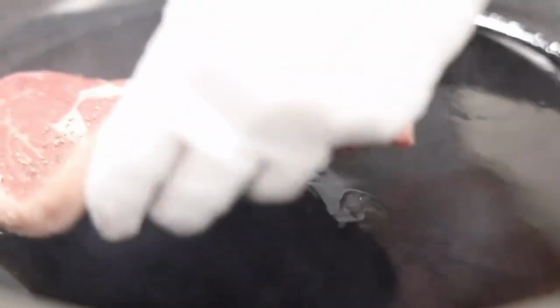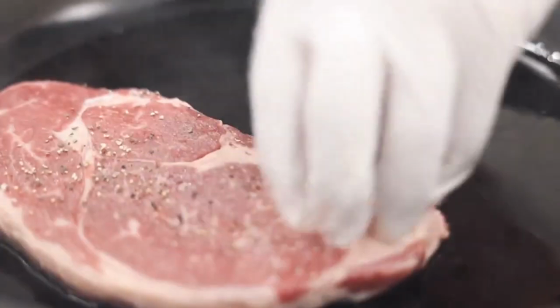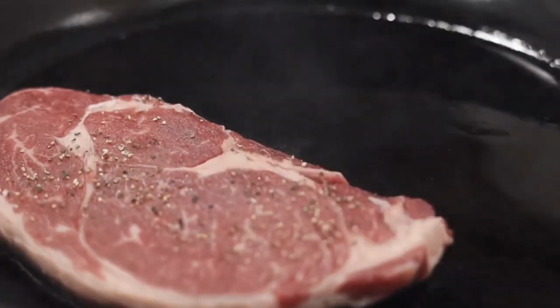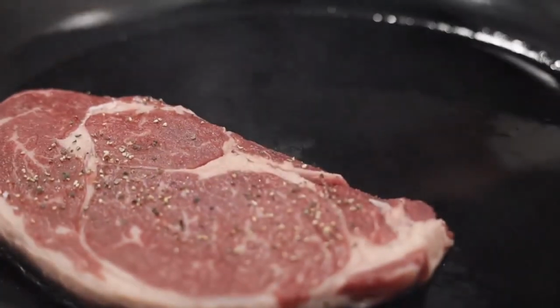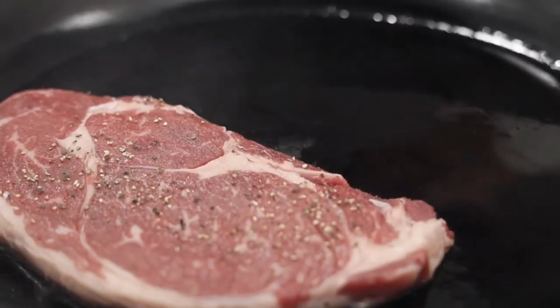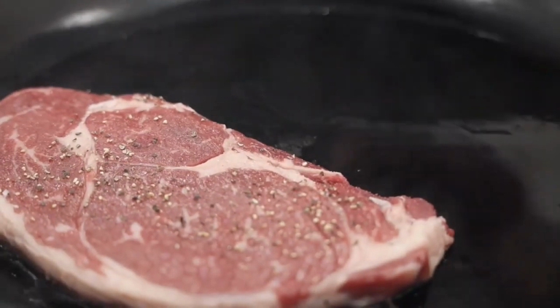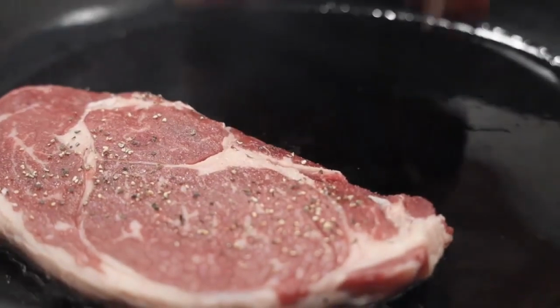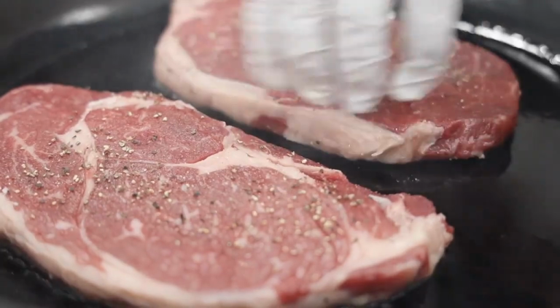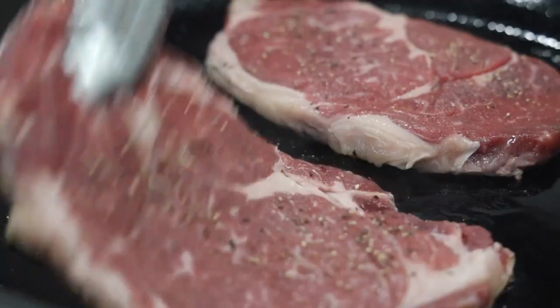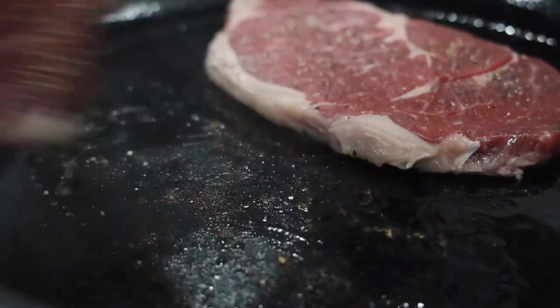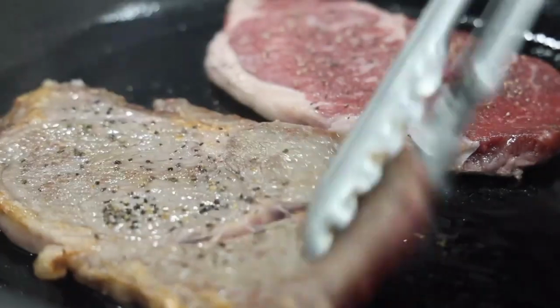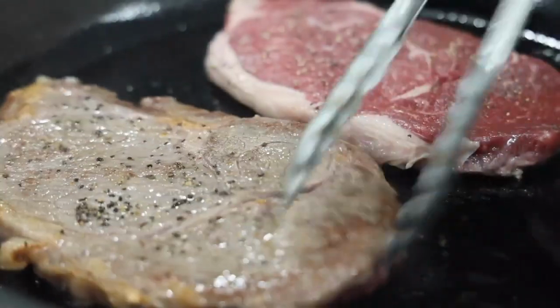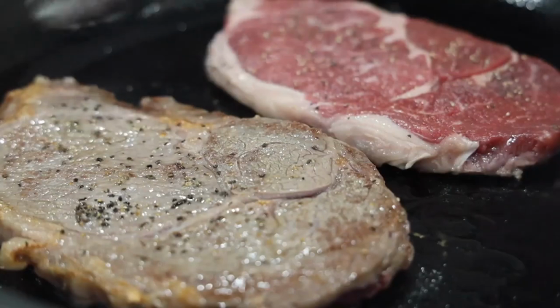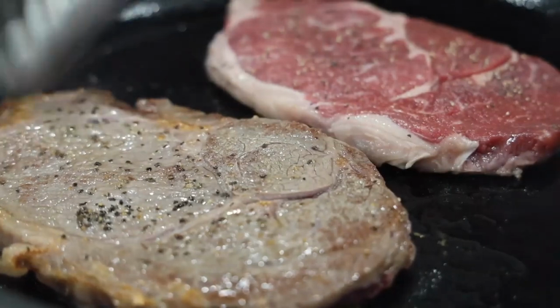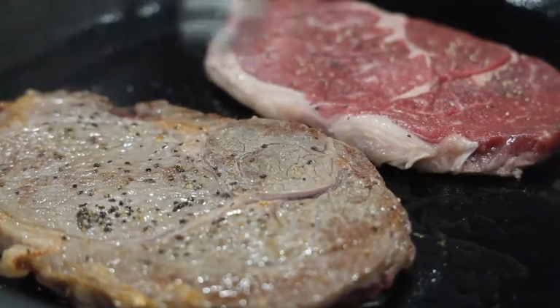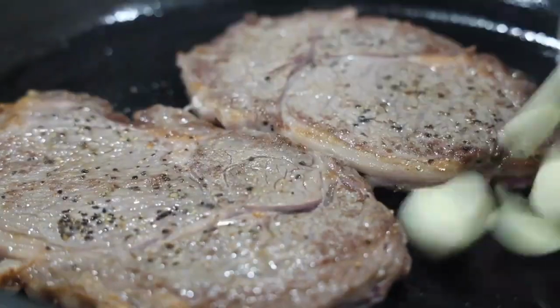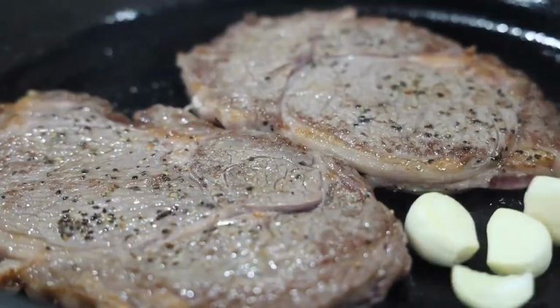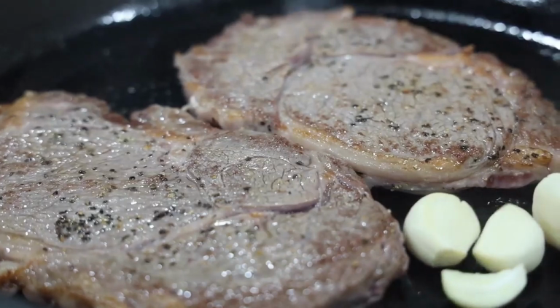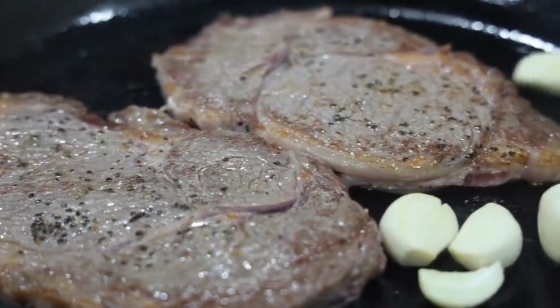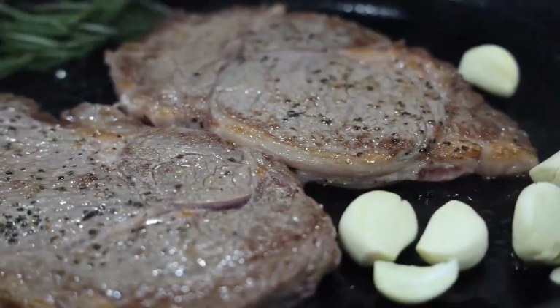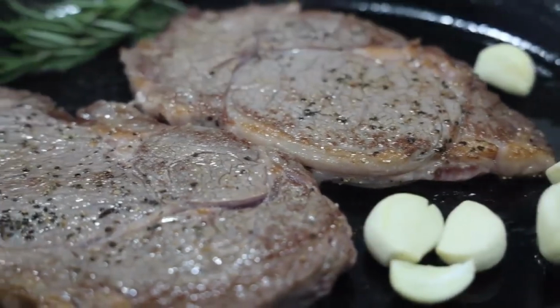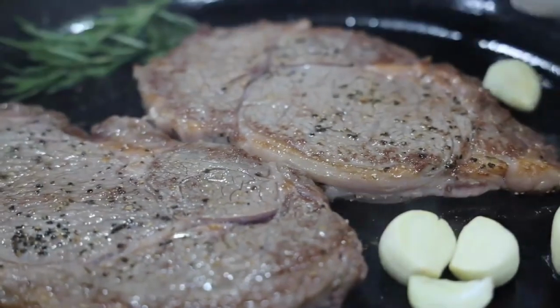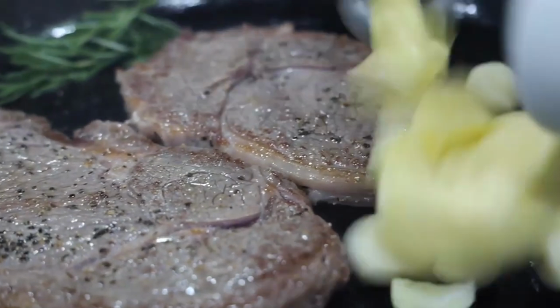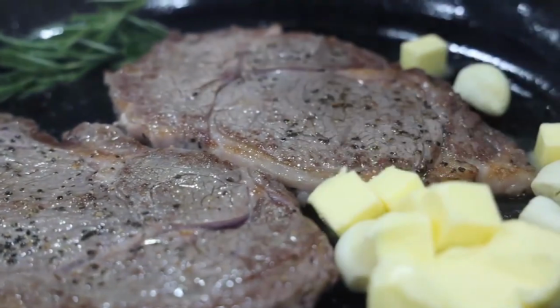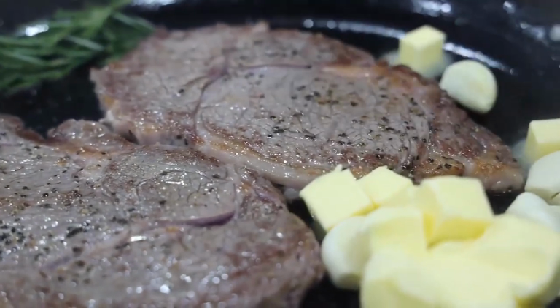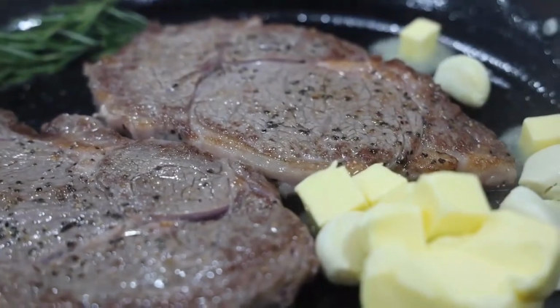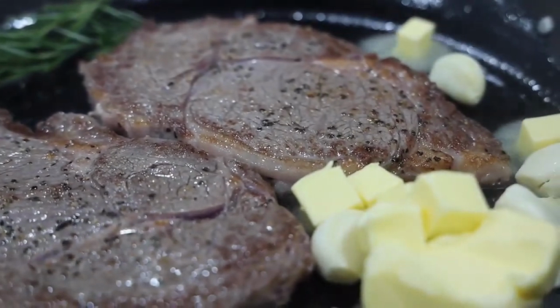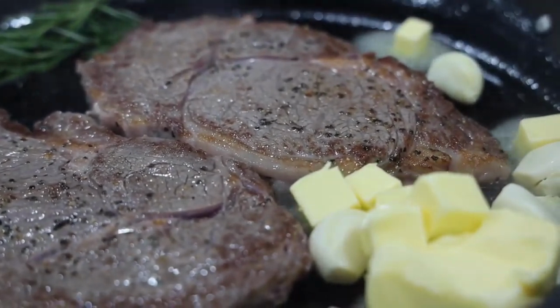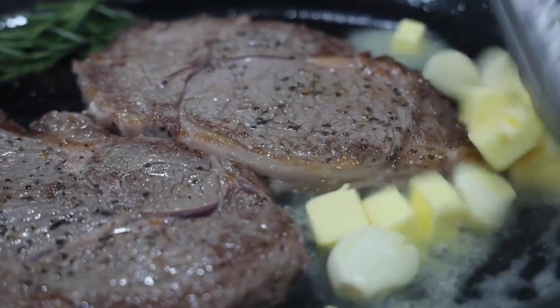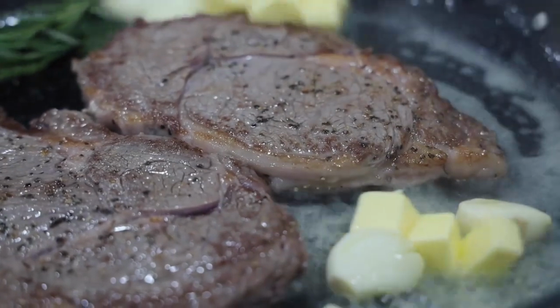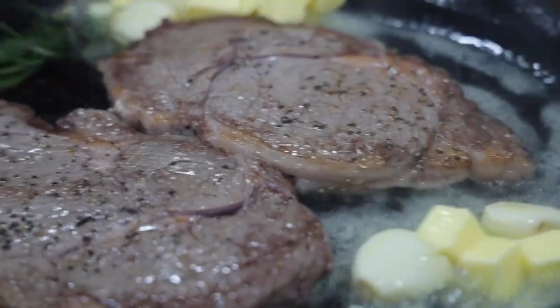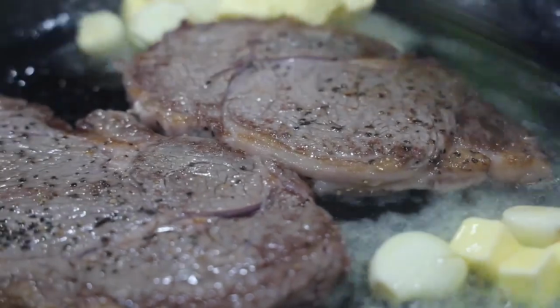Place the steak in and let it sear till brown, then flip to sear the other side. Put in the garlic, rosemary, and butter. Let the butter melt and infuse the flavours of the garlic and rosemary.